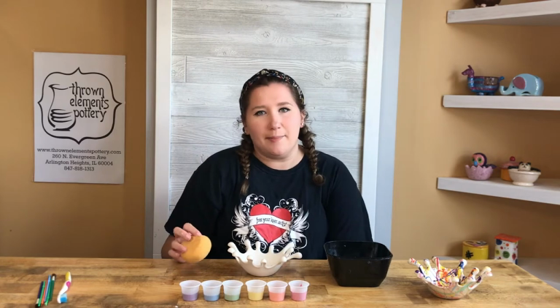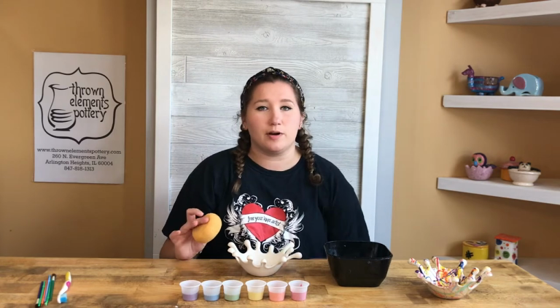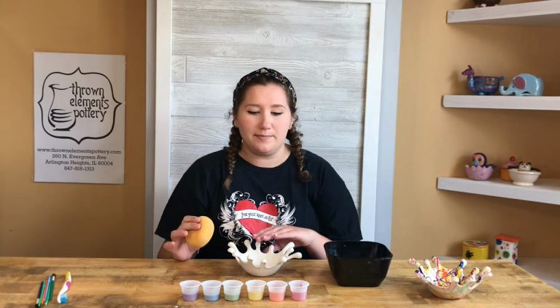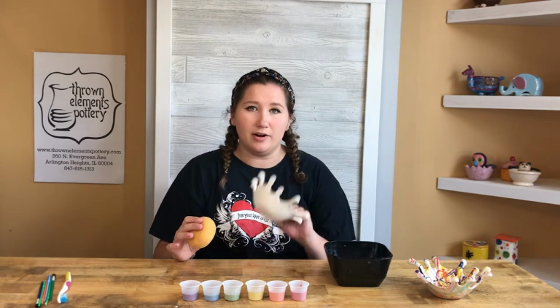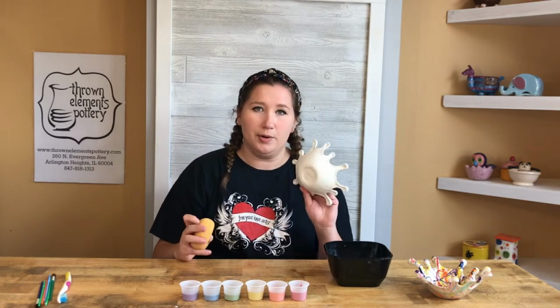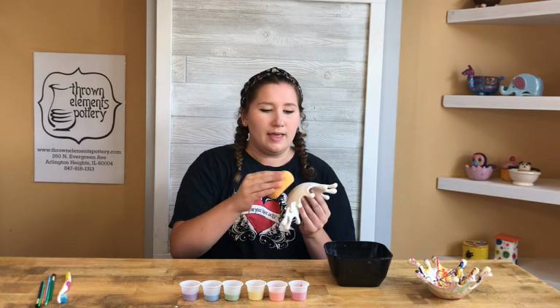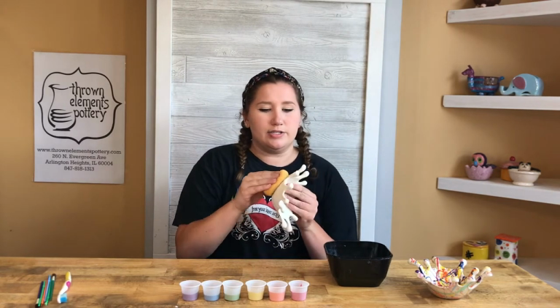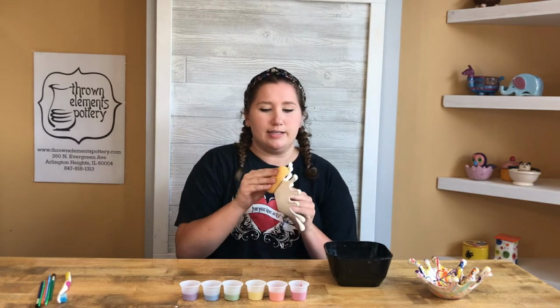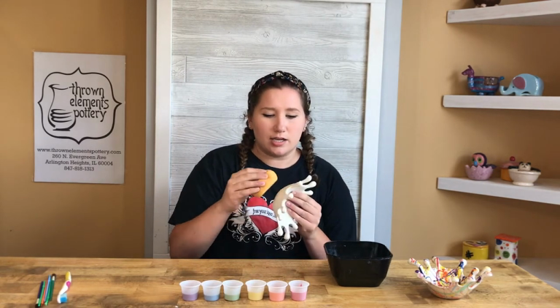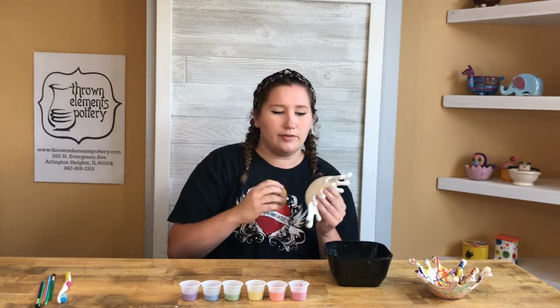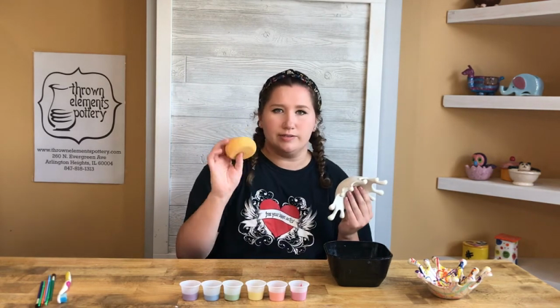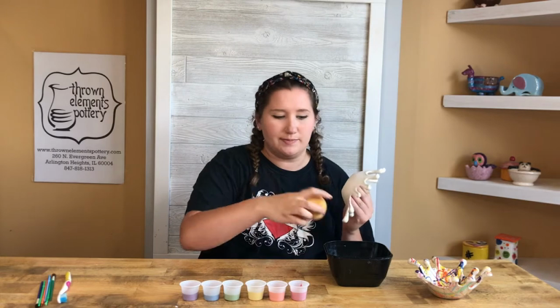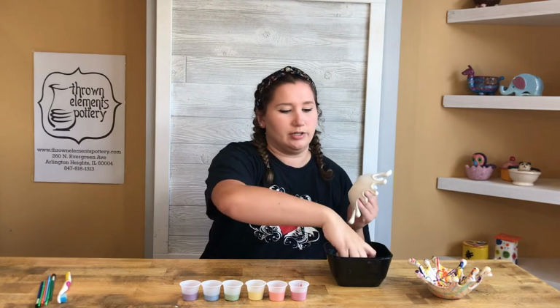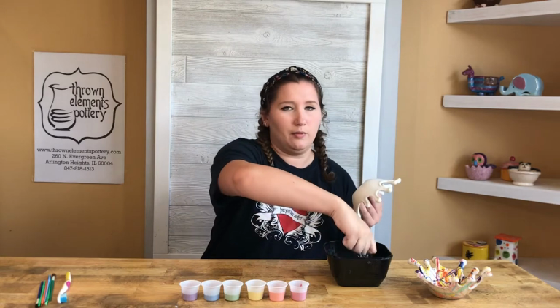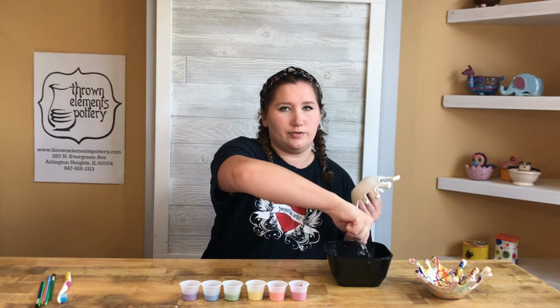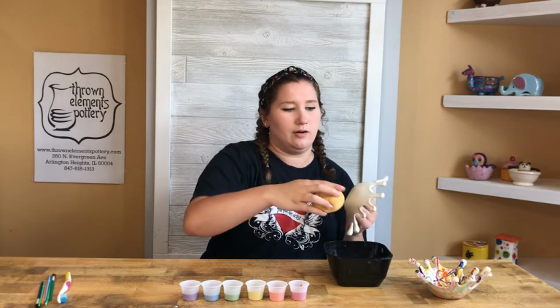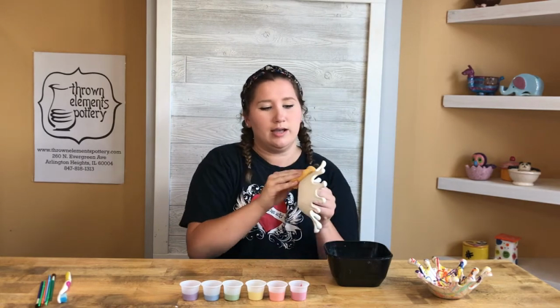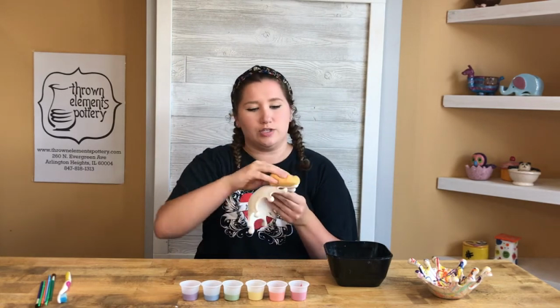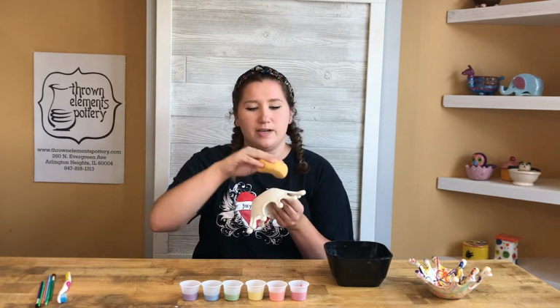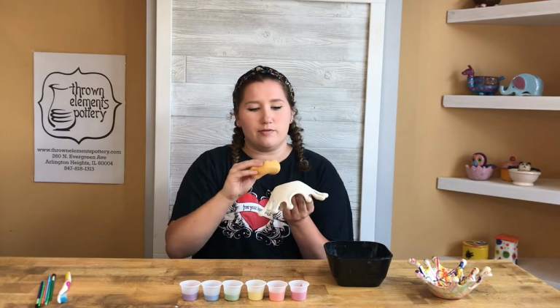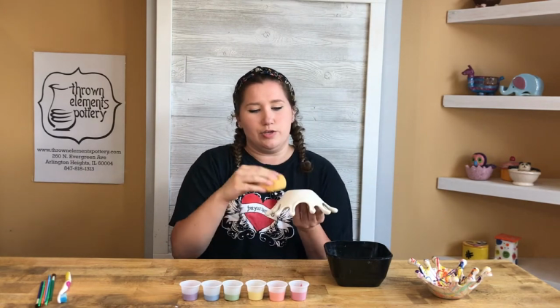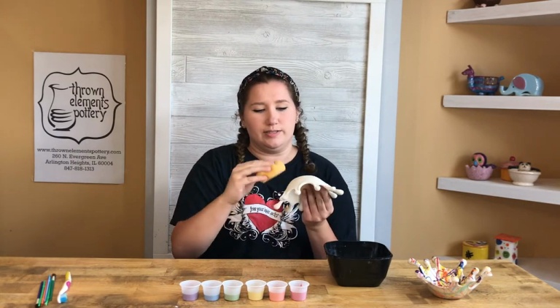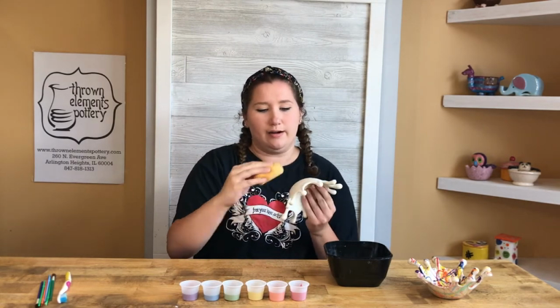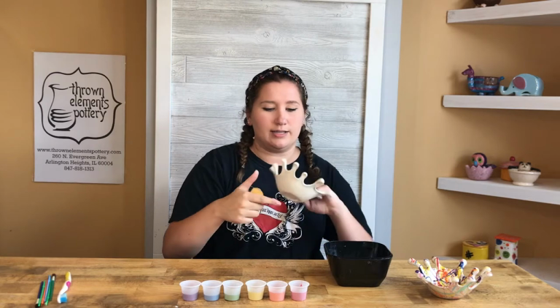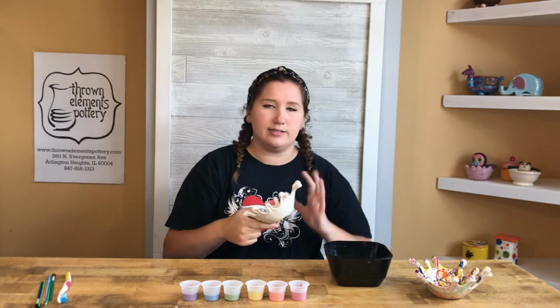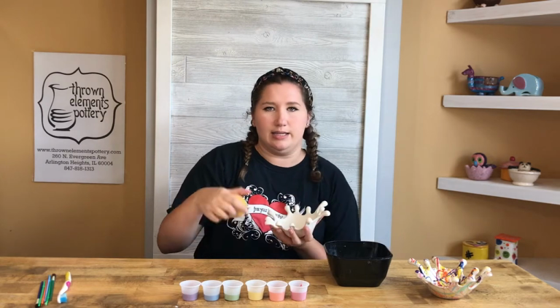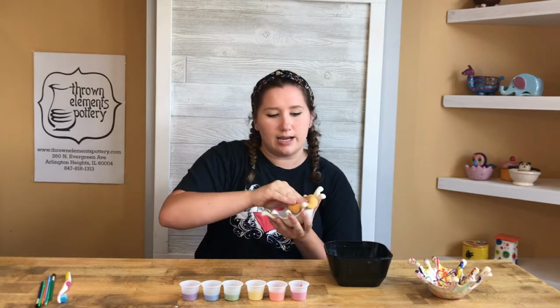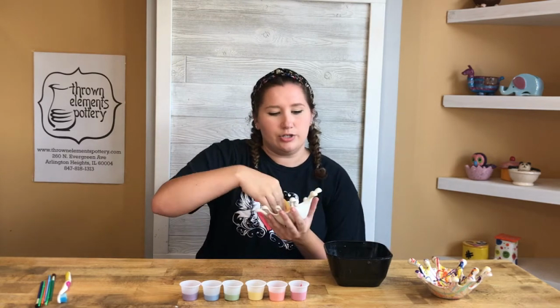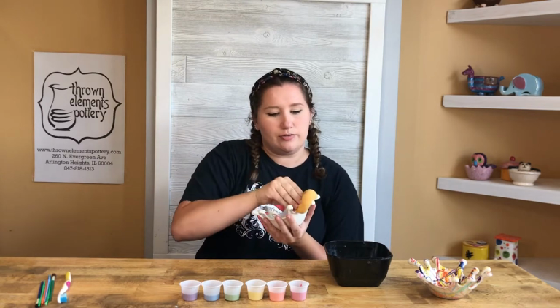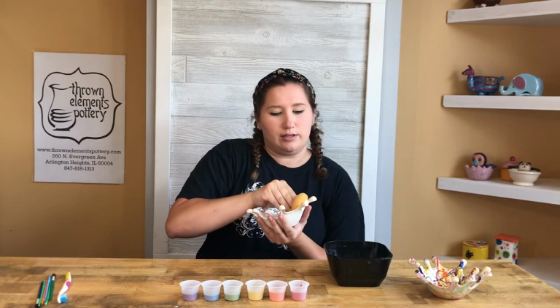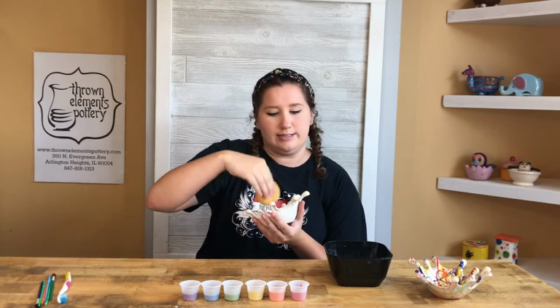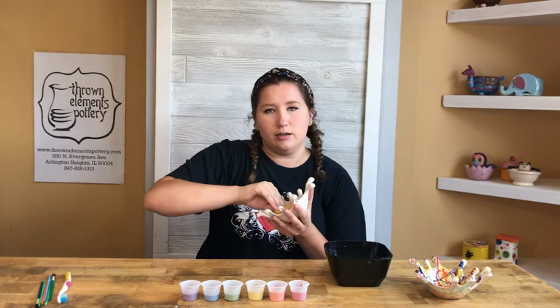Our first step is to wipe down our bowl — this is just to get dust off. Use a simple sponge with a little bit of water, squeeze out the water, and just wipe down everywhere you would splatter: on the outside and the inside, so that the glaze can stick a little bit better.